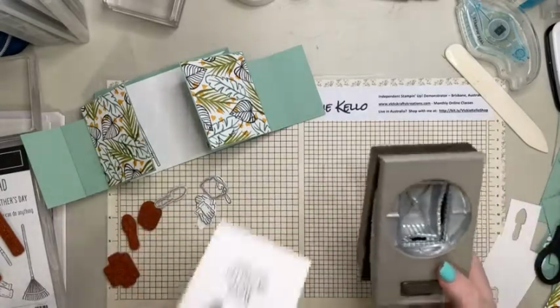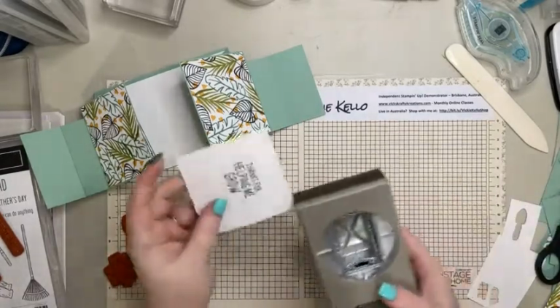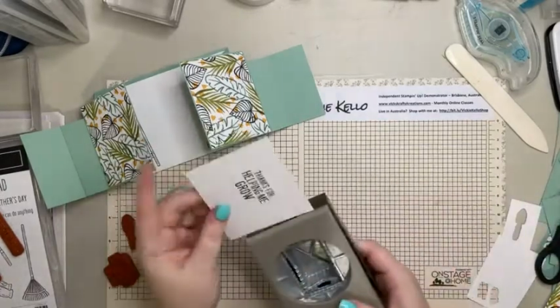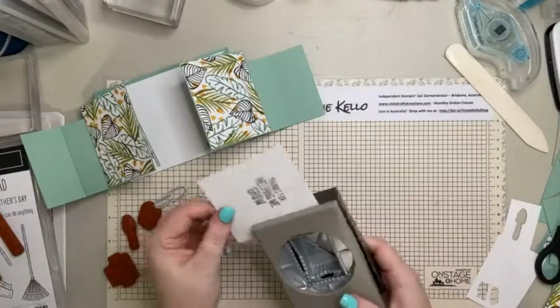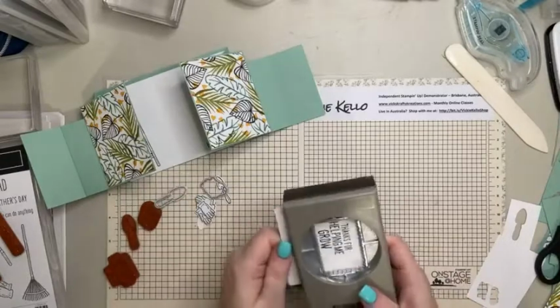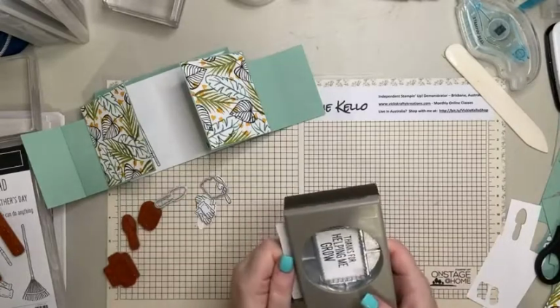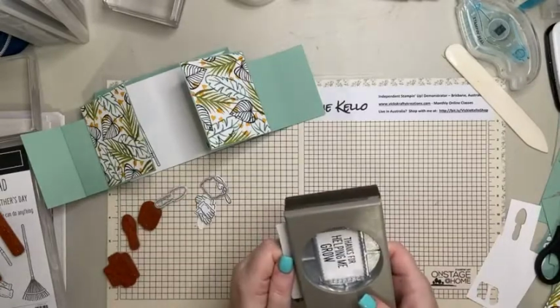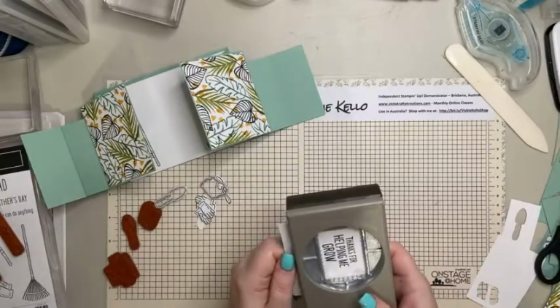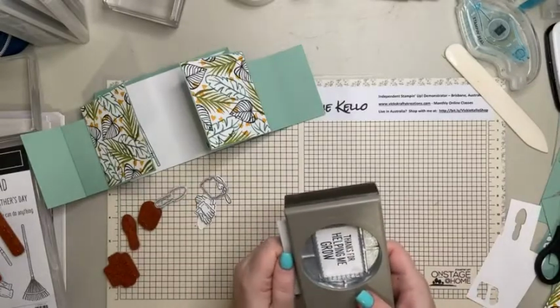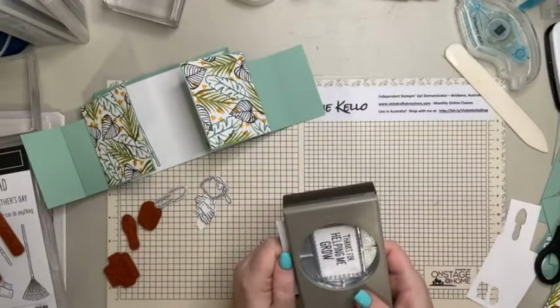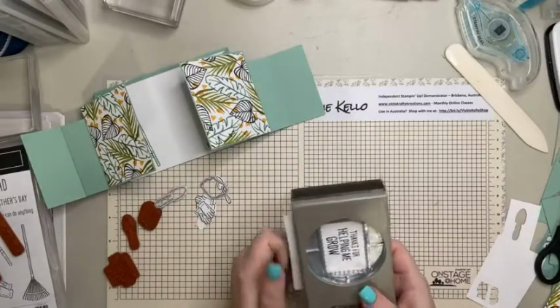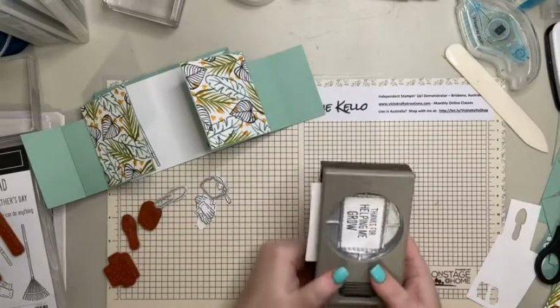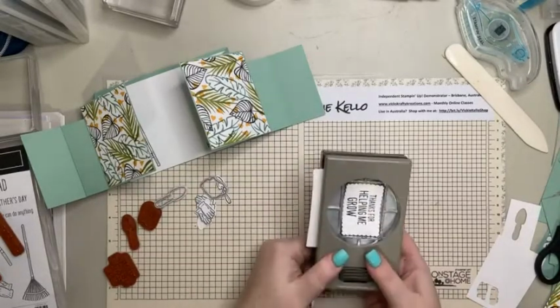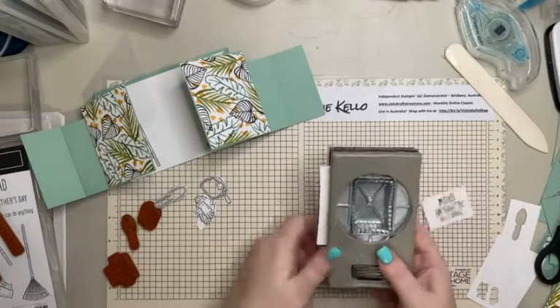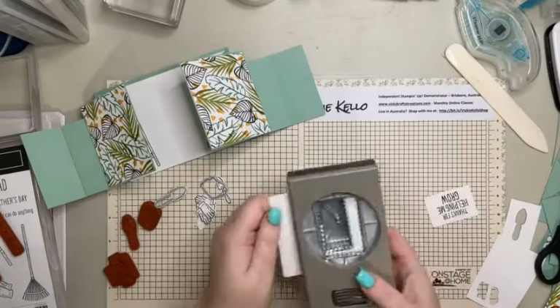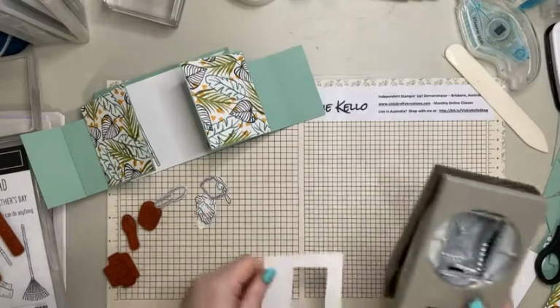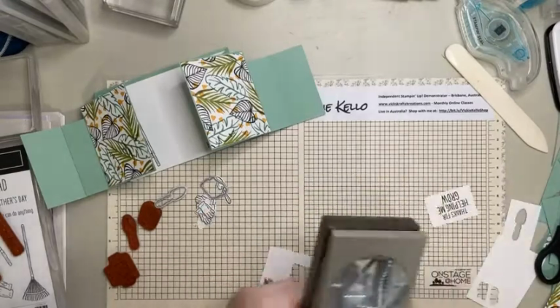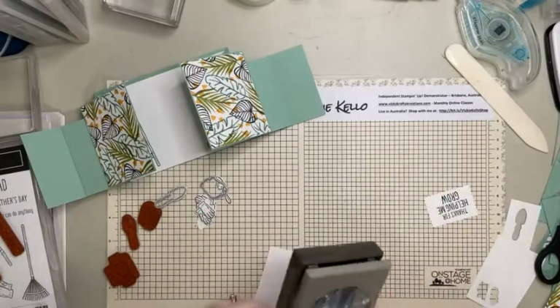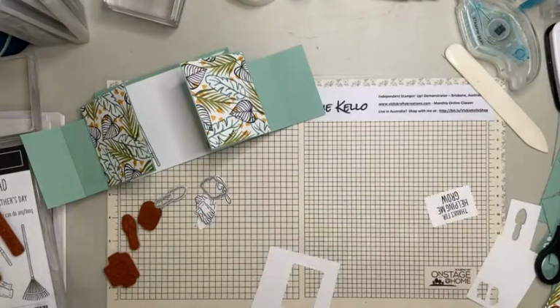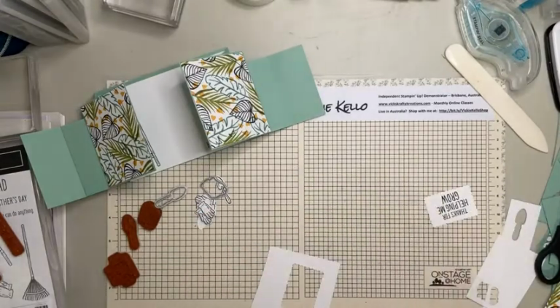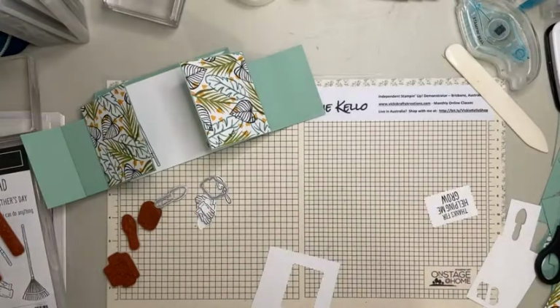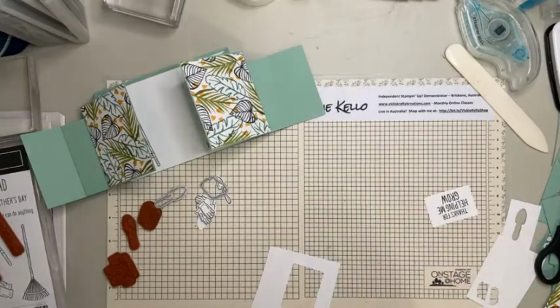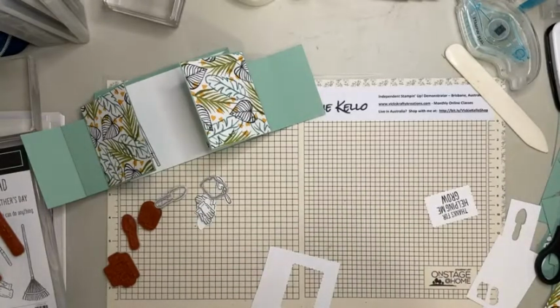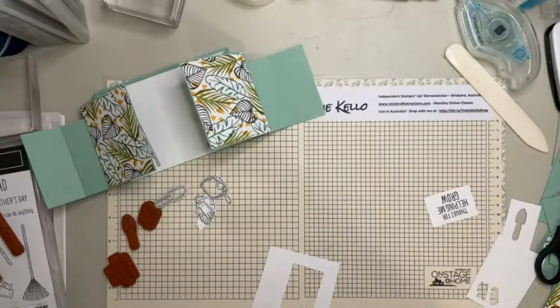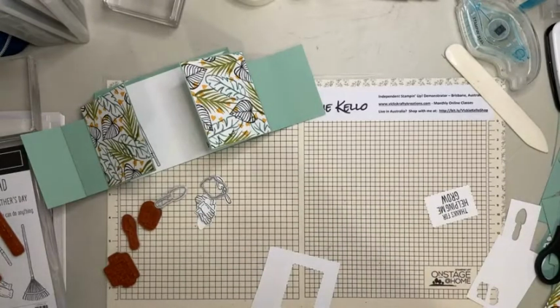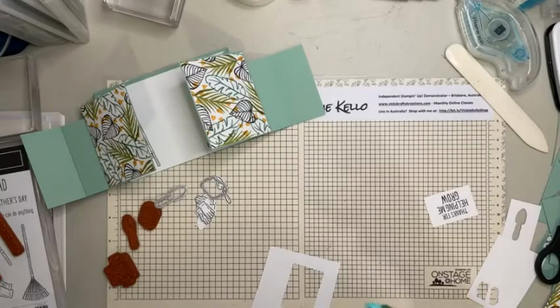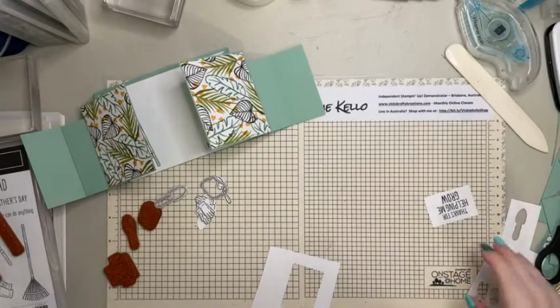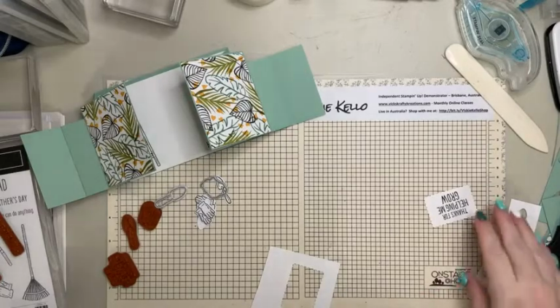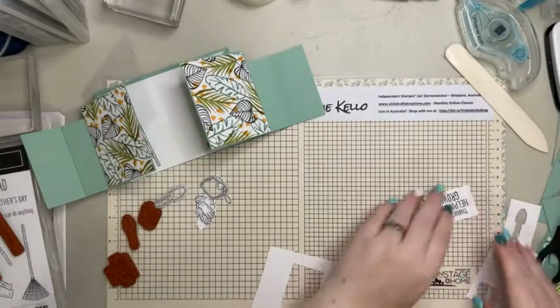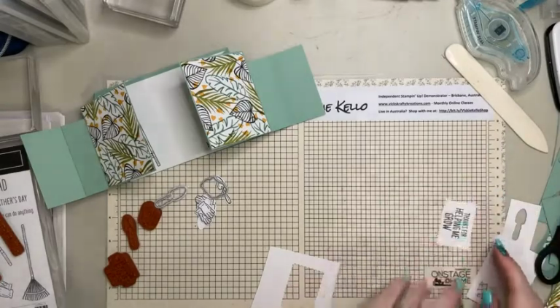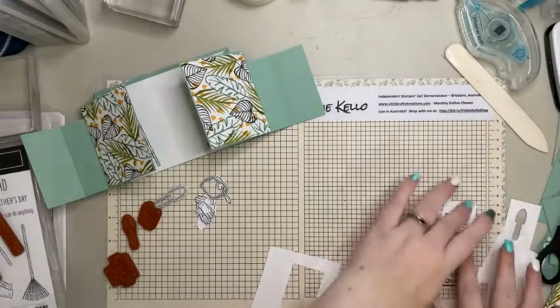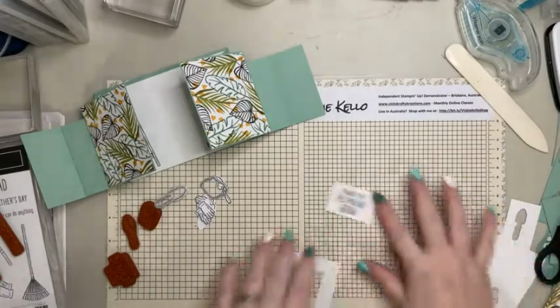I've lost quite a few punches too - well, I haven't lost them, I just went through what was in the new catalogue and what wasn't, and there's quite a few punches that are on the list to go.